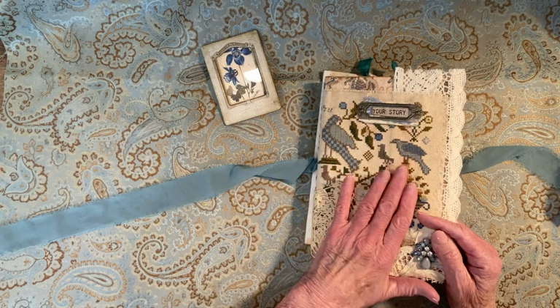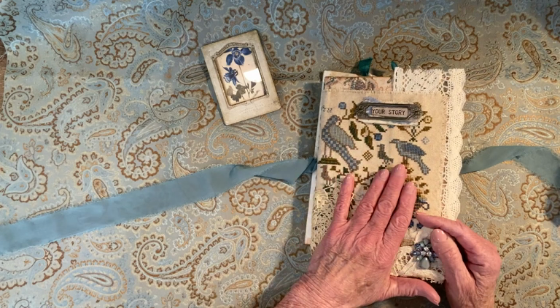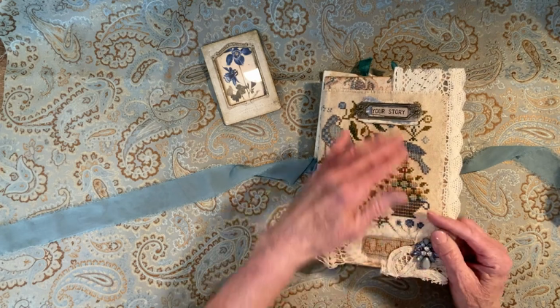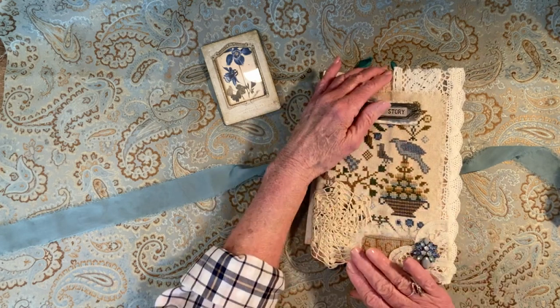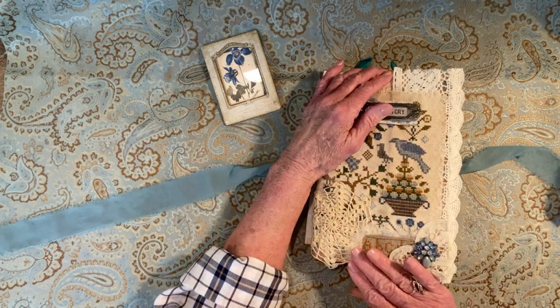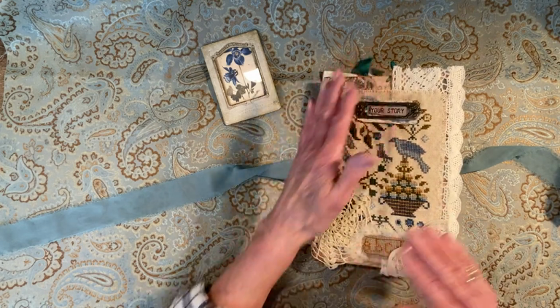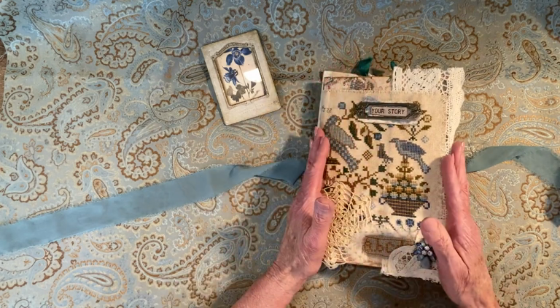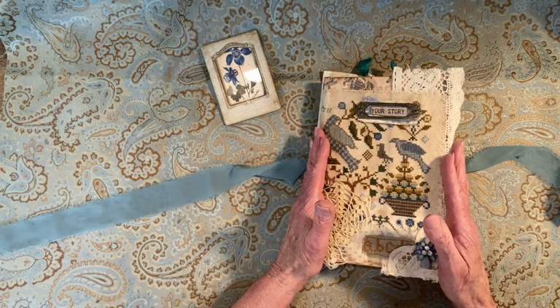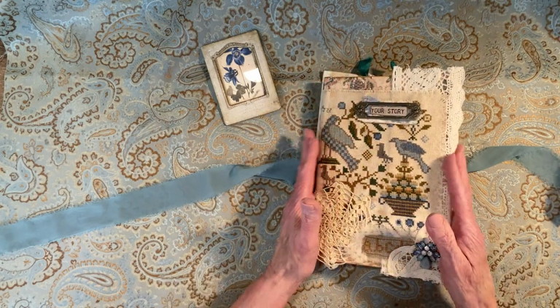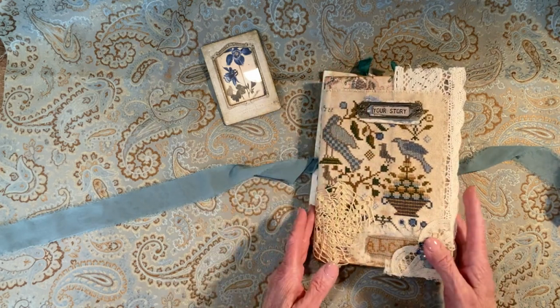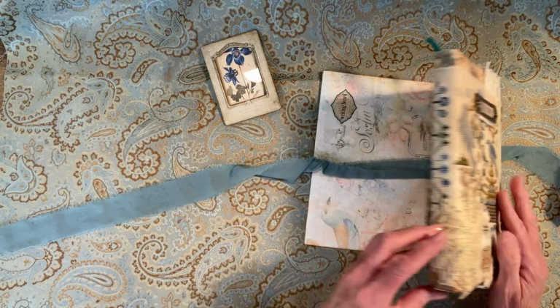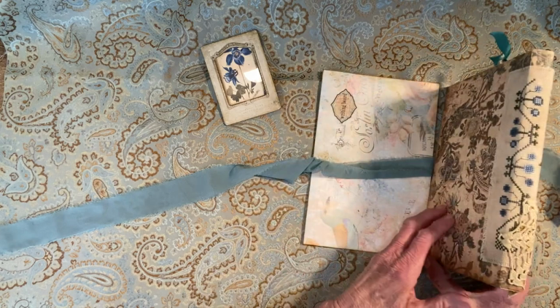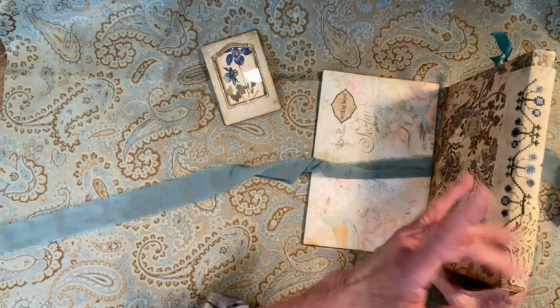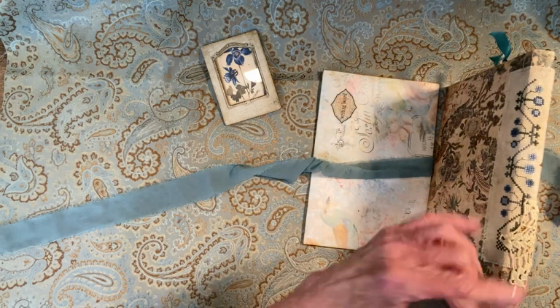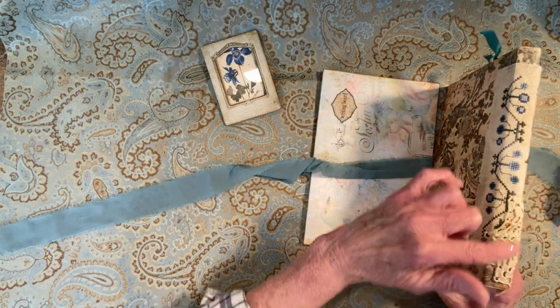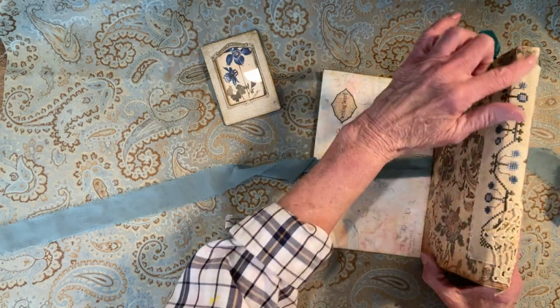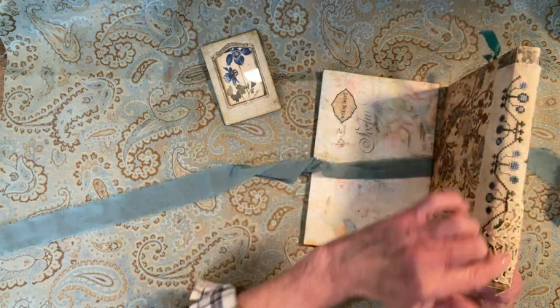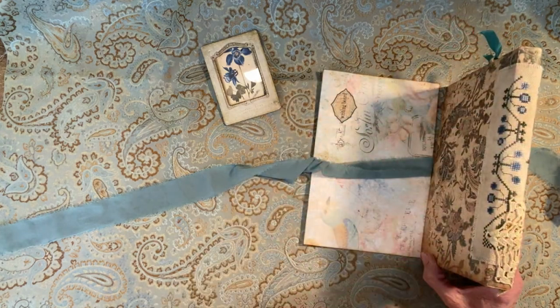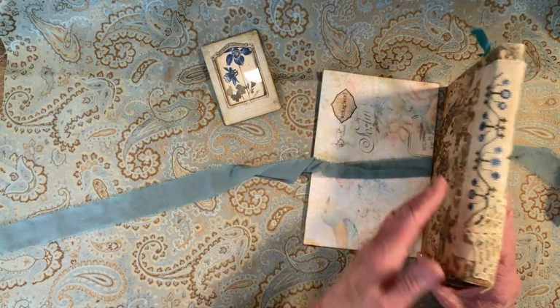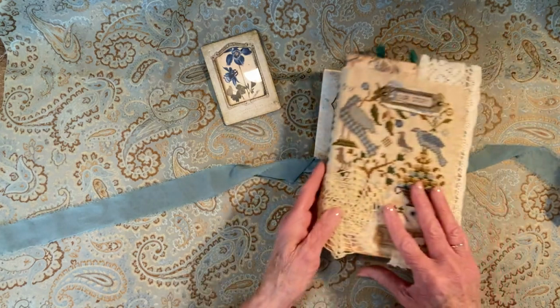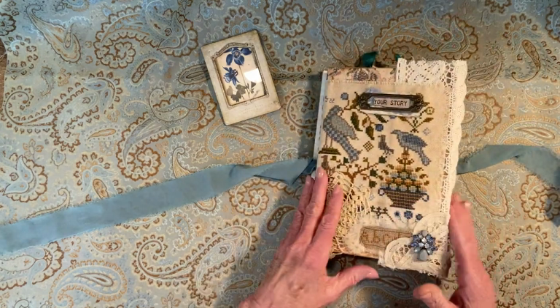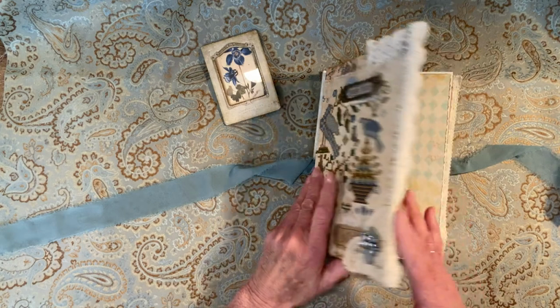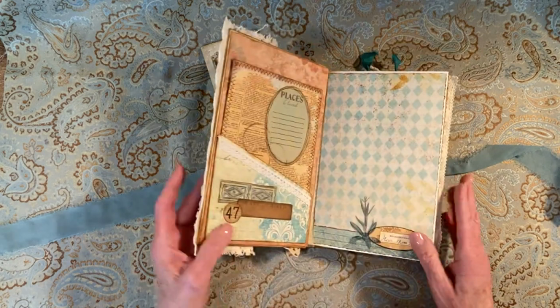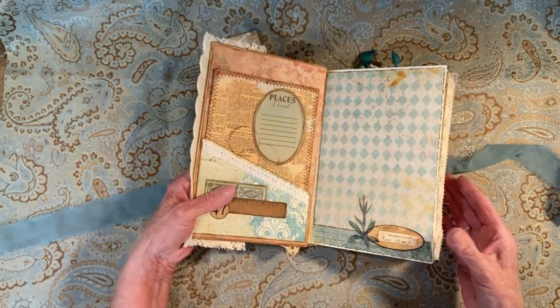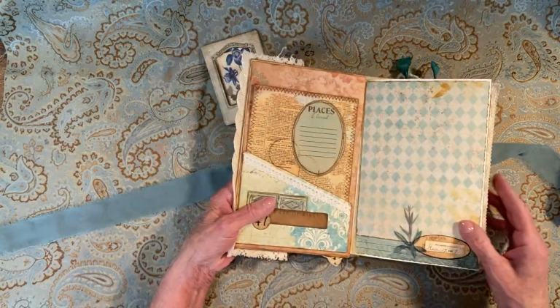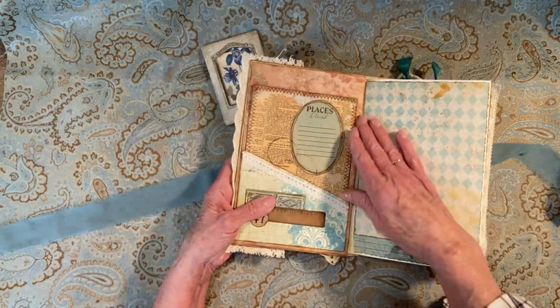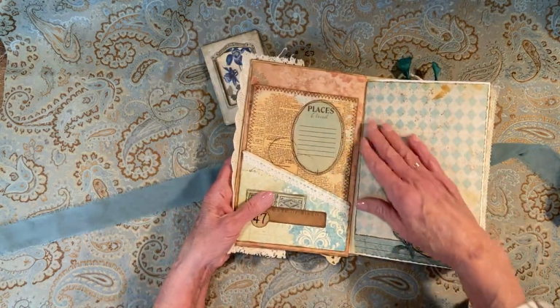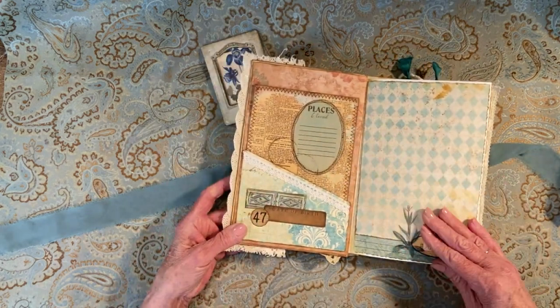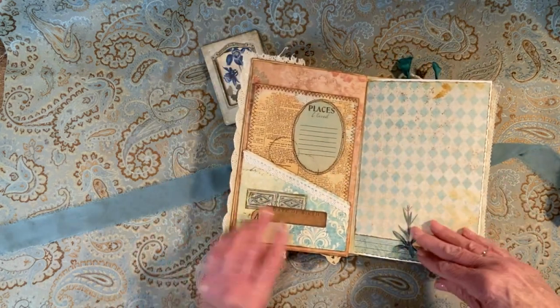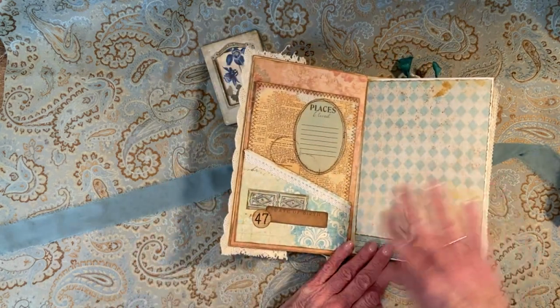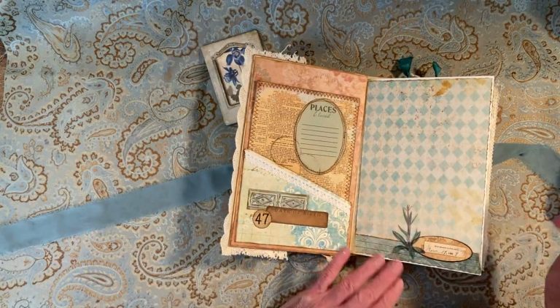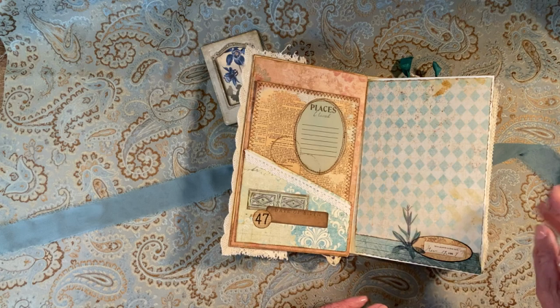It is eight and a half inches tall and five and a half wide, and the spine — because this is an altar book — is like three quarters of an inch. So then we go into the book and I've covered all the pages.